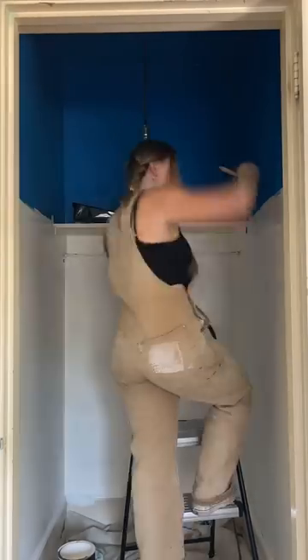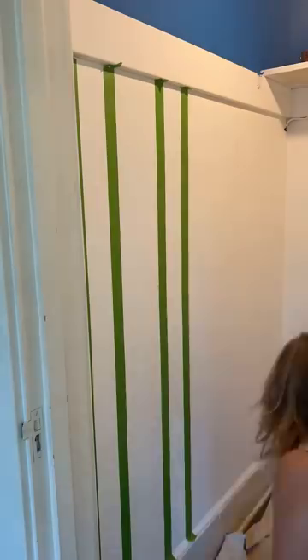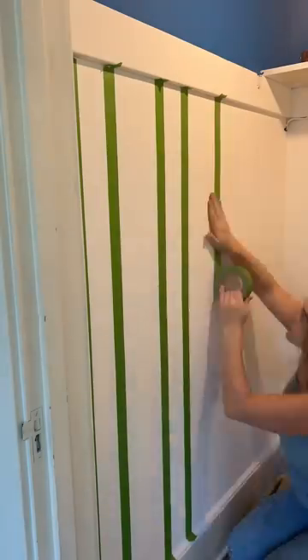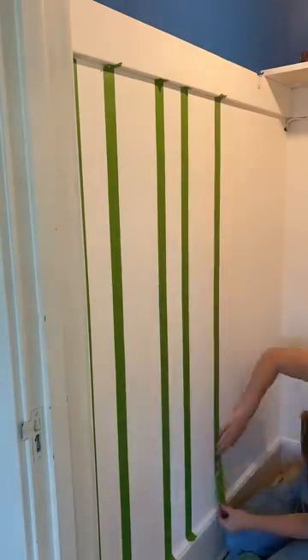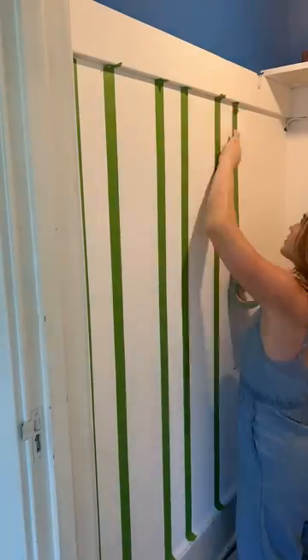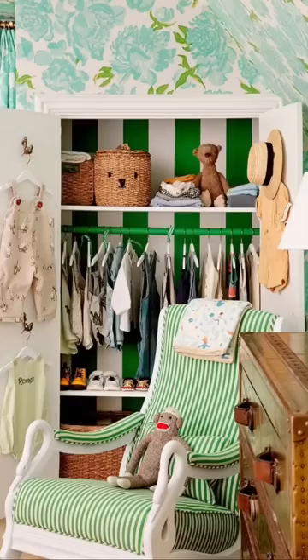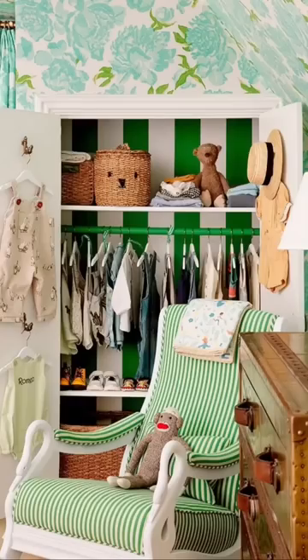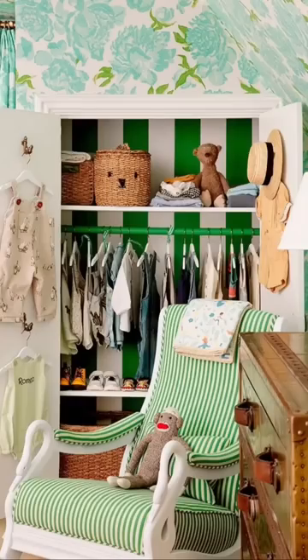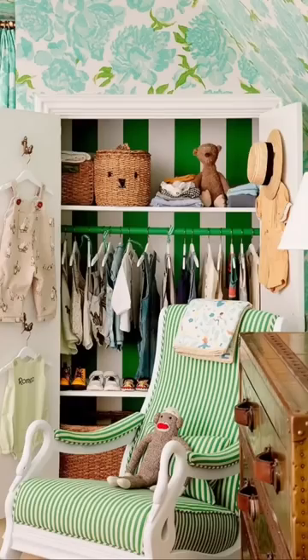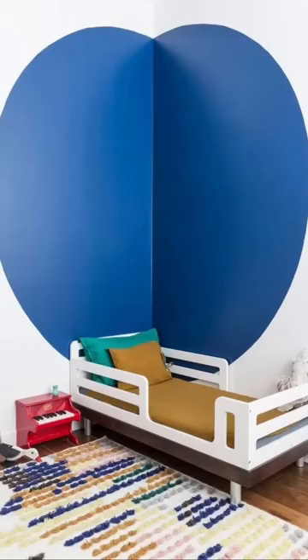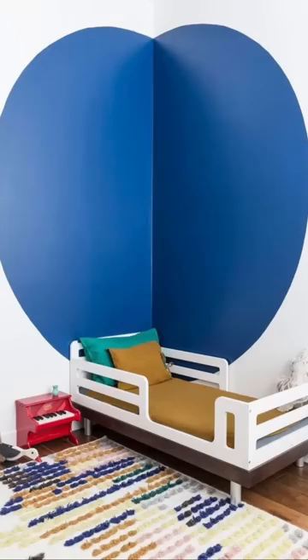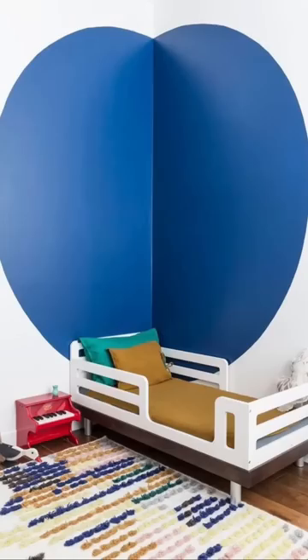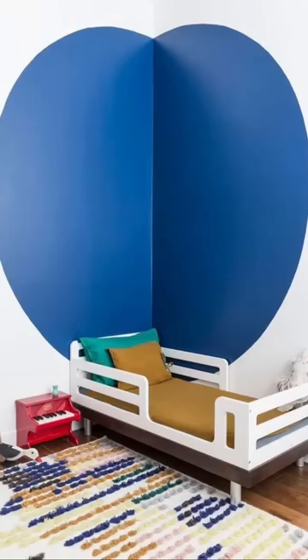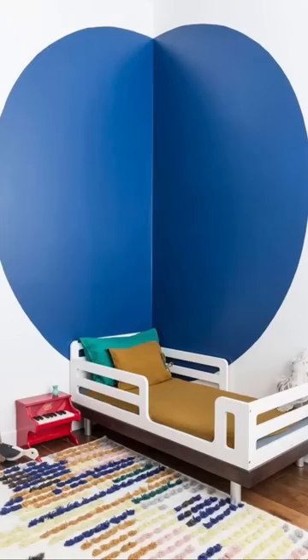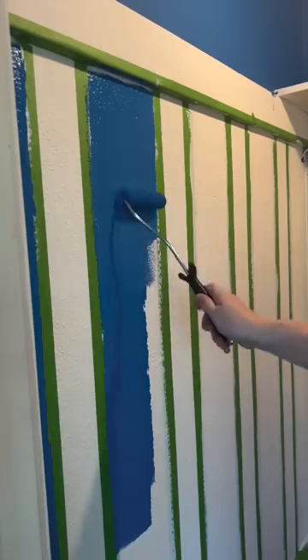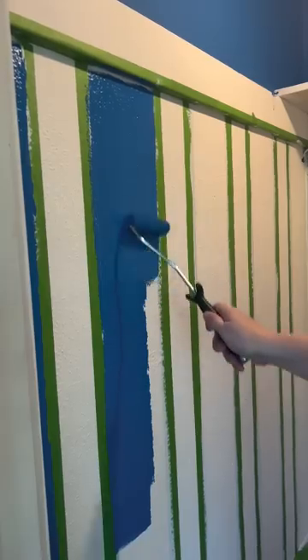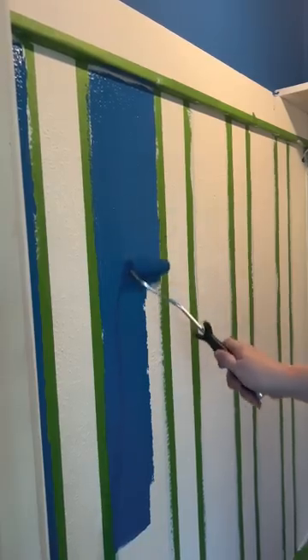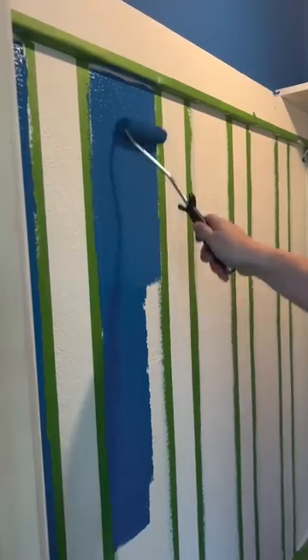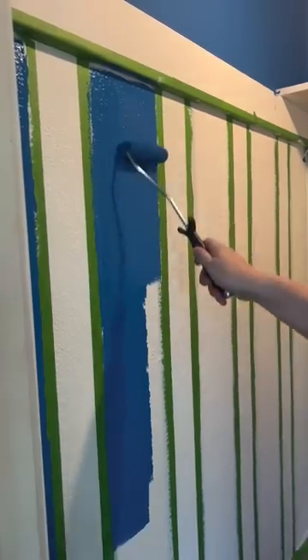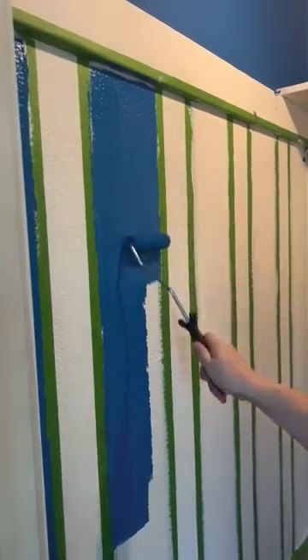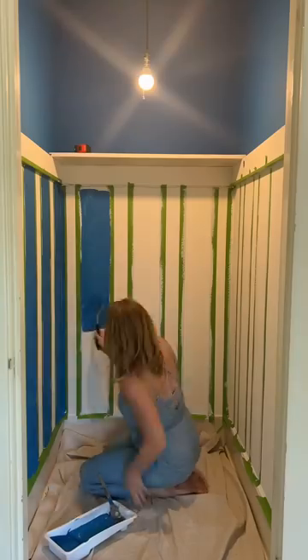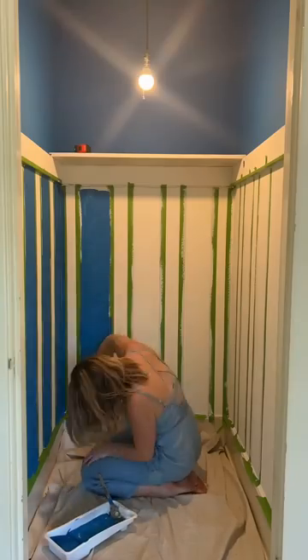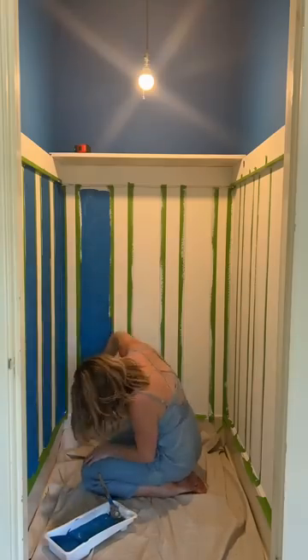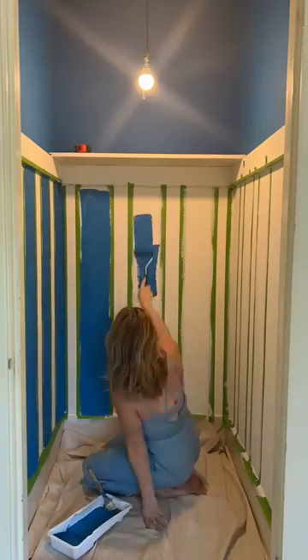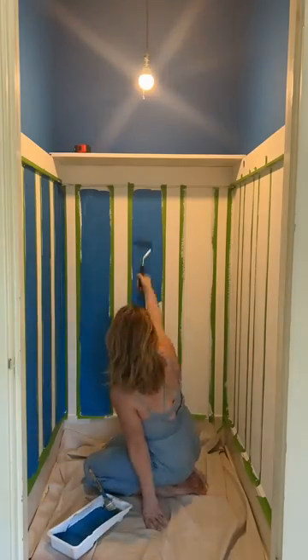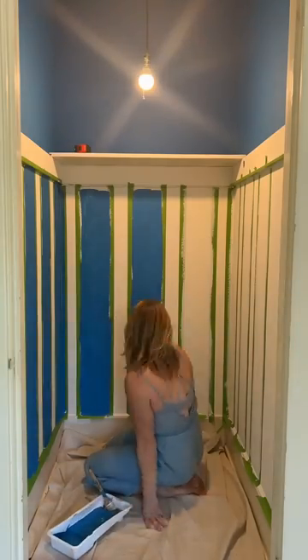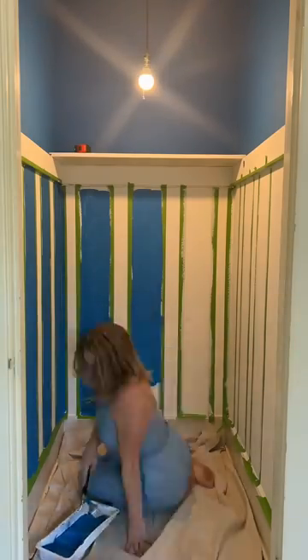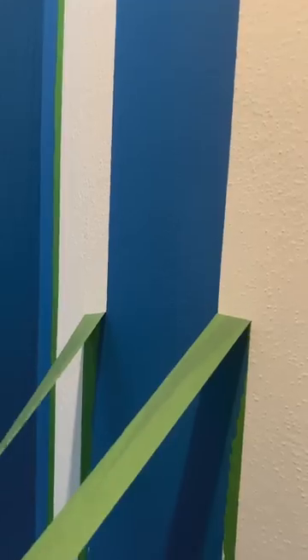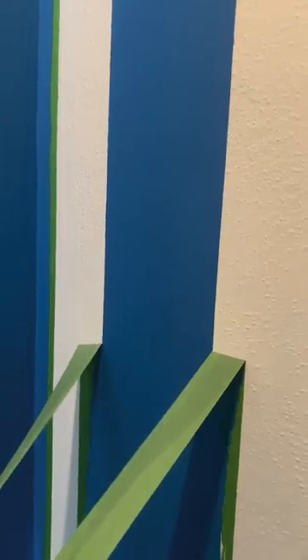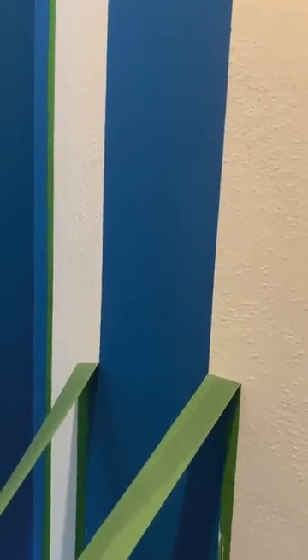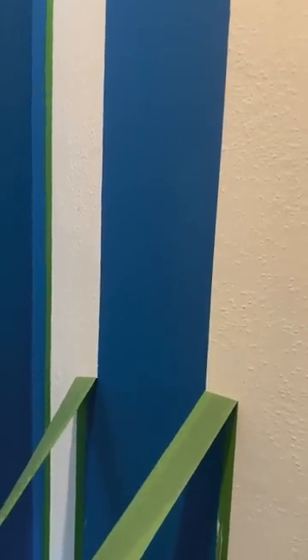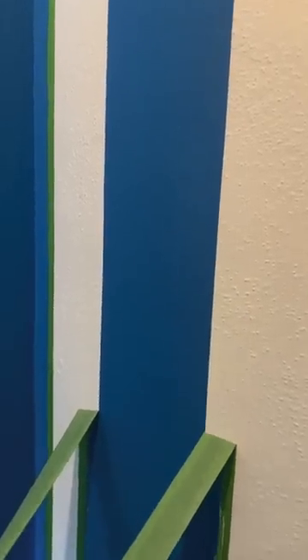I took a look at Amy's inspo and I loved these big stripes and these bold blues that she had on her Pinterest board, so I painted the top of the closet with the blue and did these stripes on the bottom half.